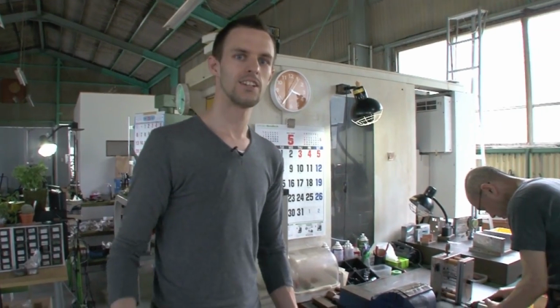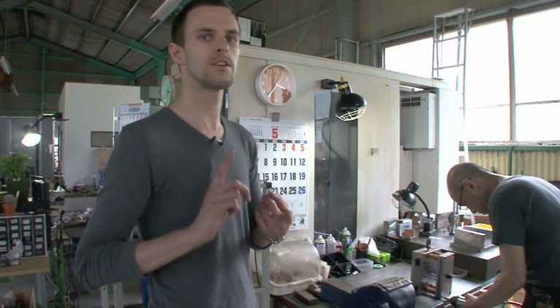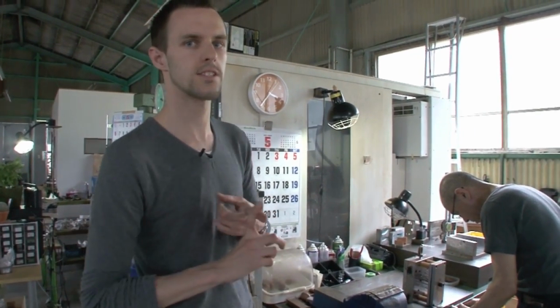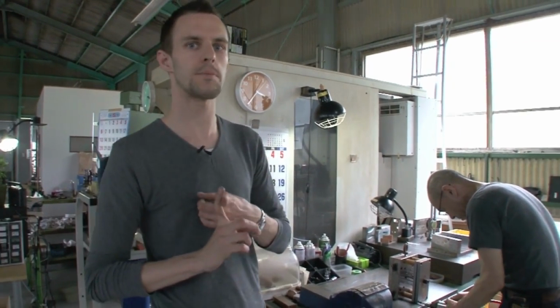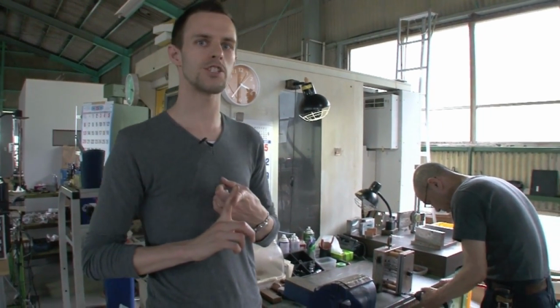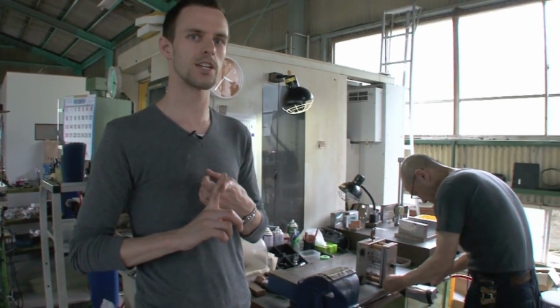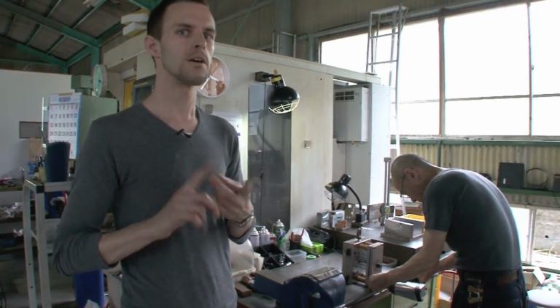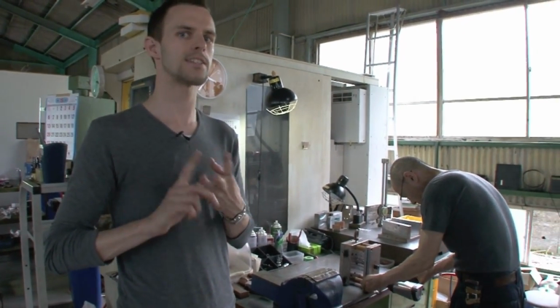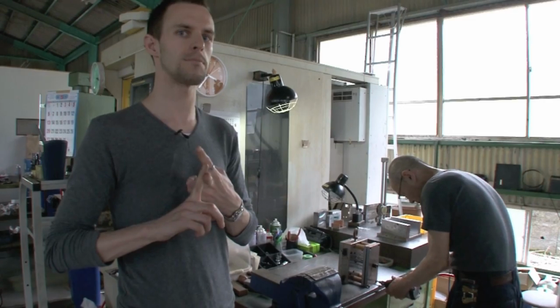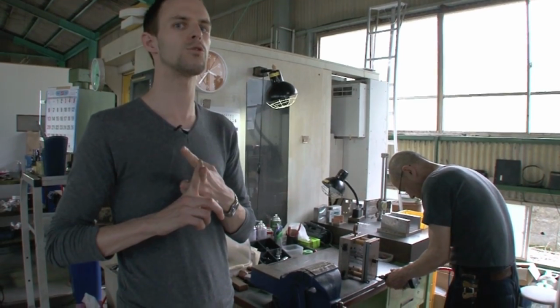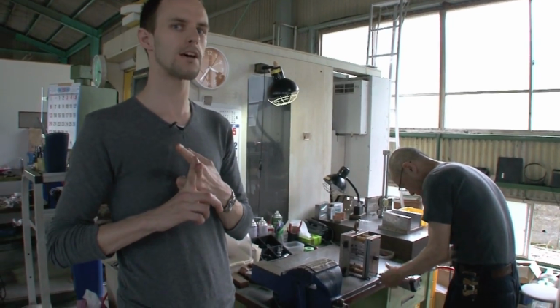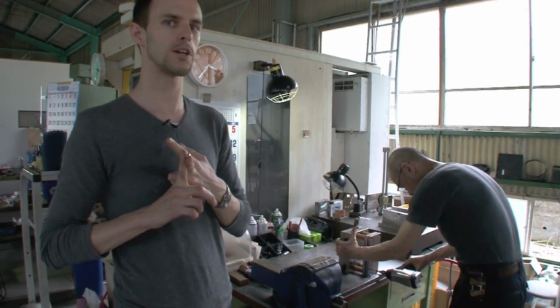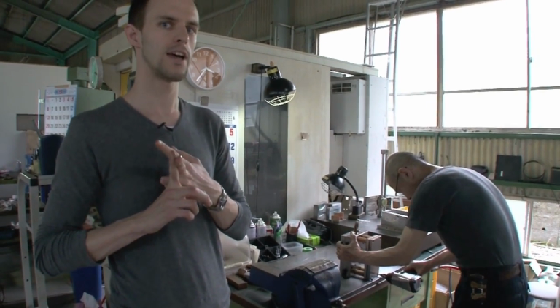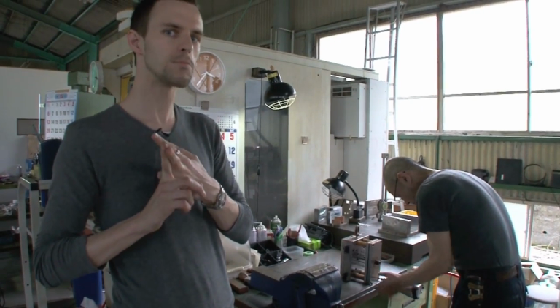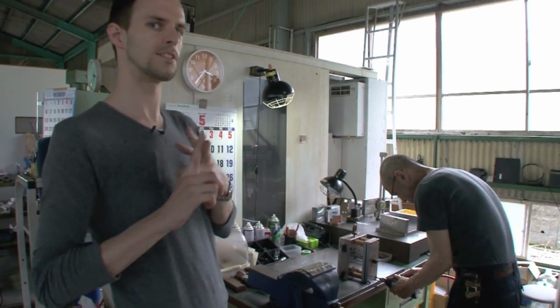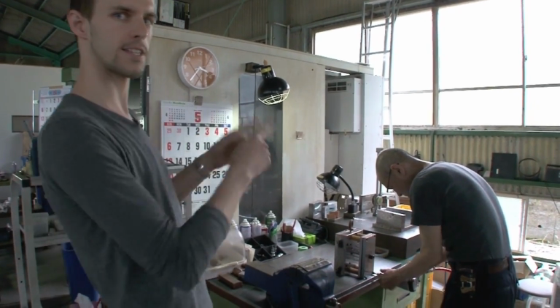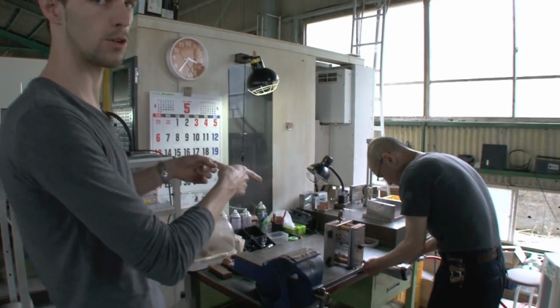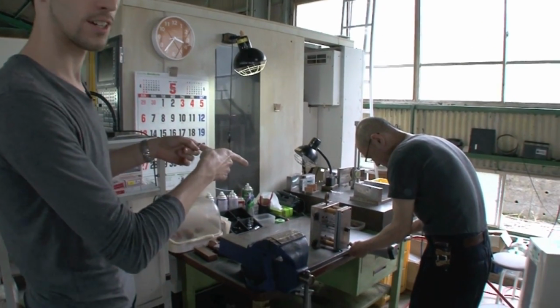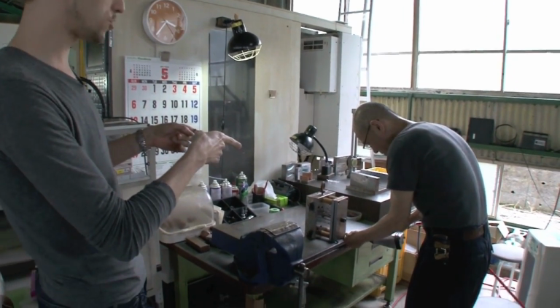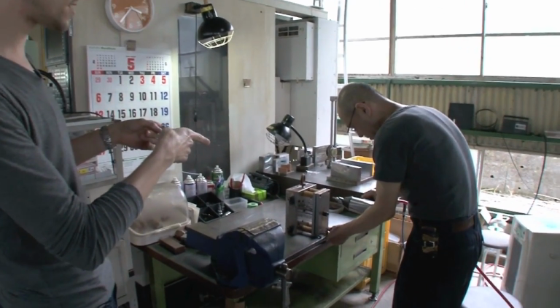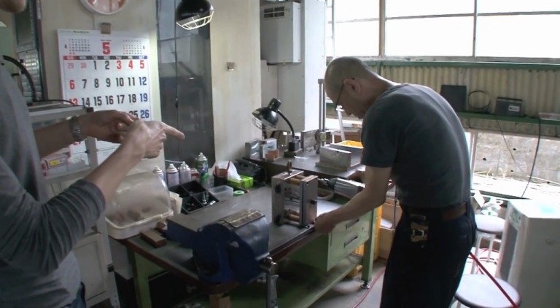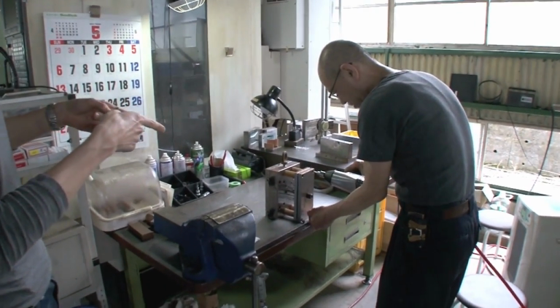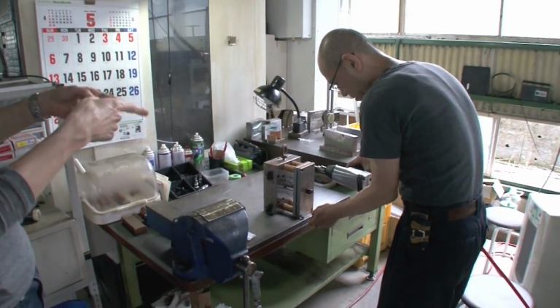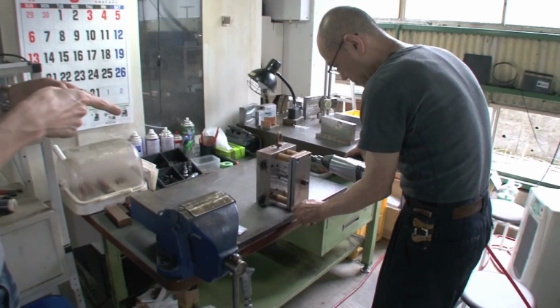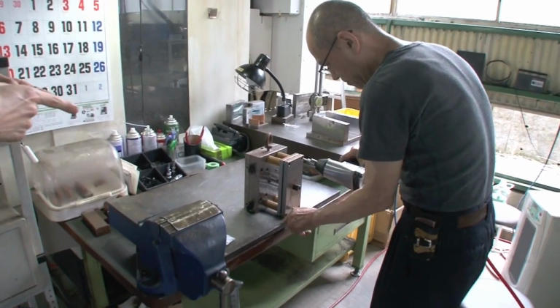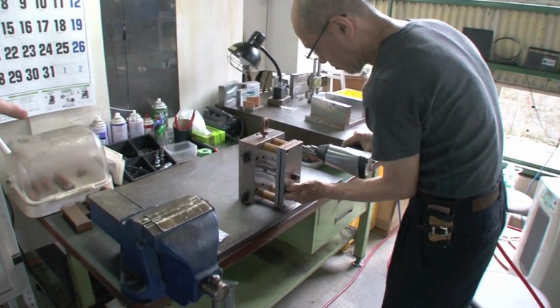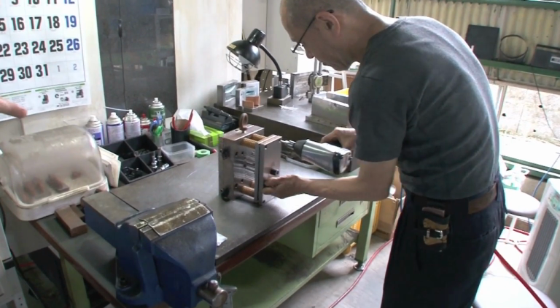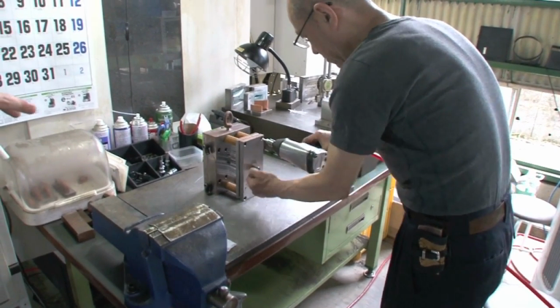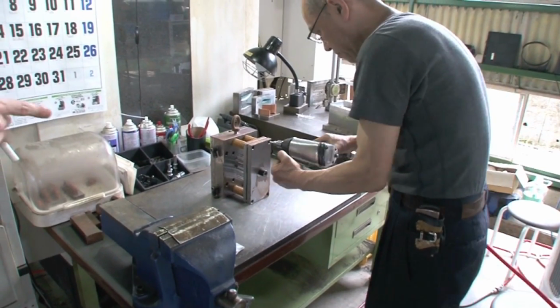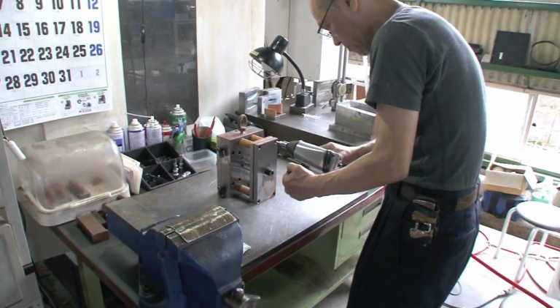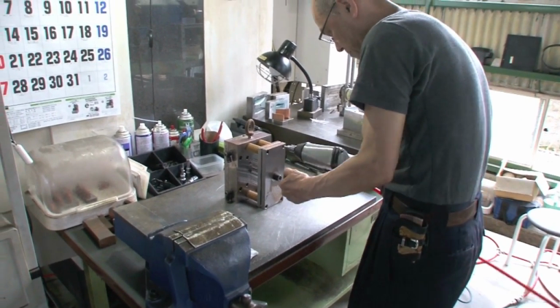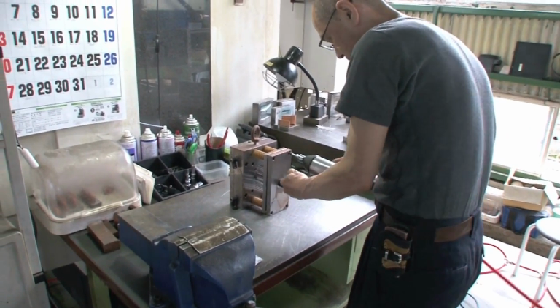We saw the body injections, but there is some cool stuff going on at the moment. What you can see here is the mold which we use for the producing of the body samples.